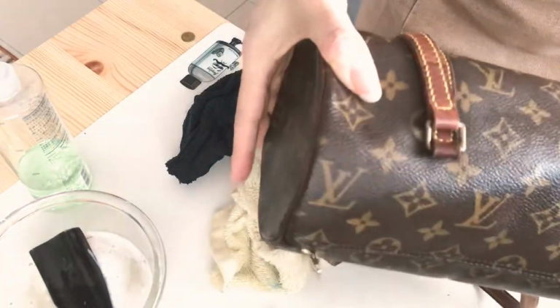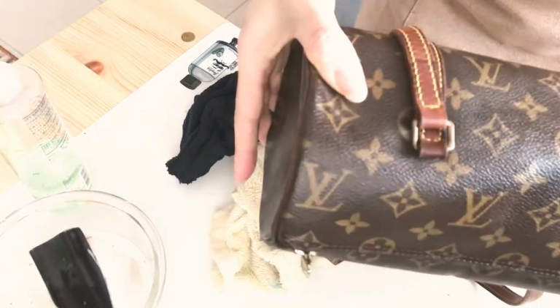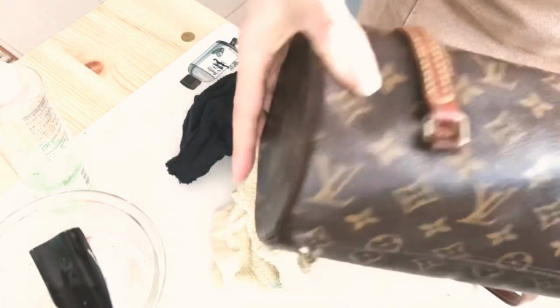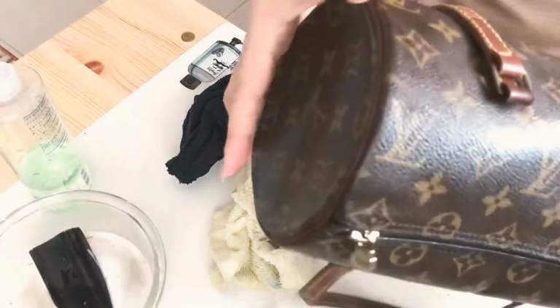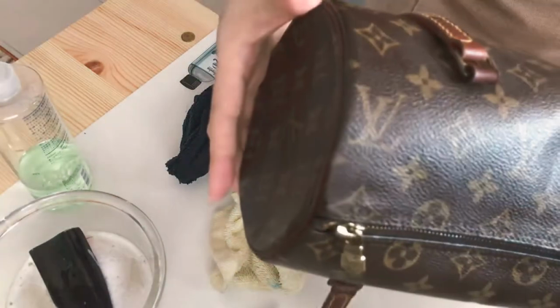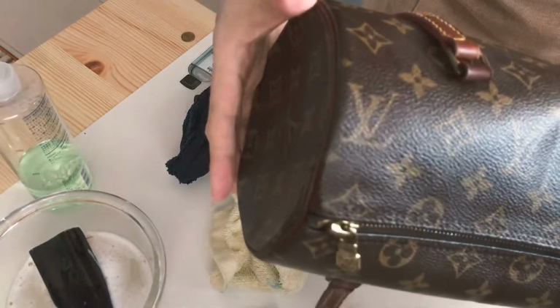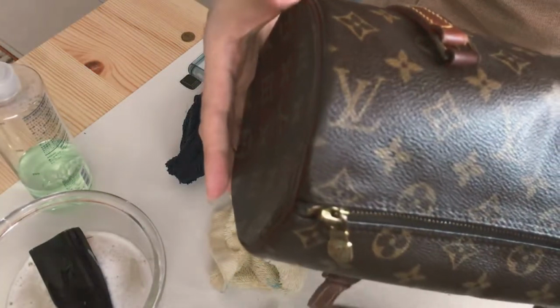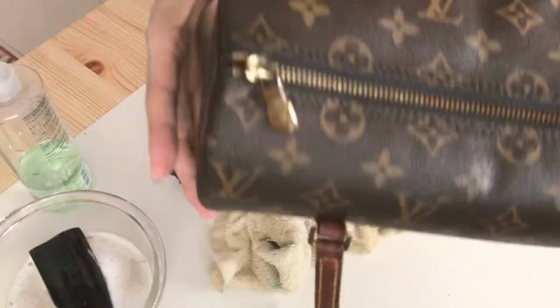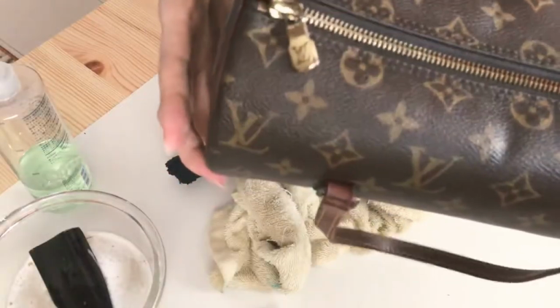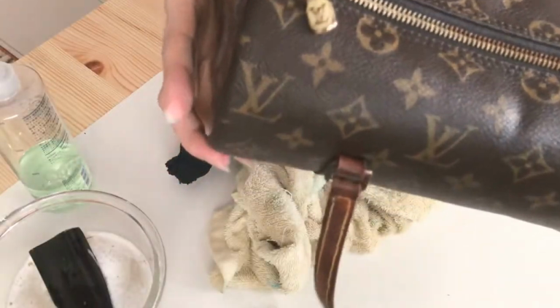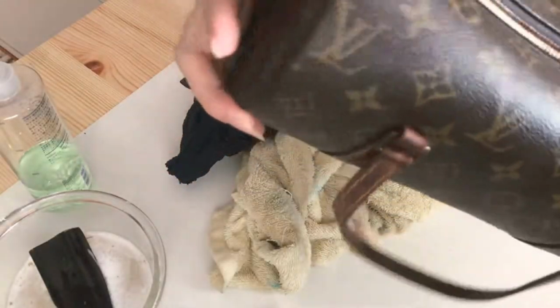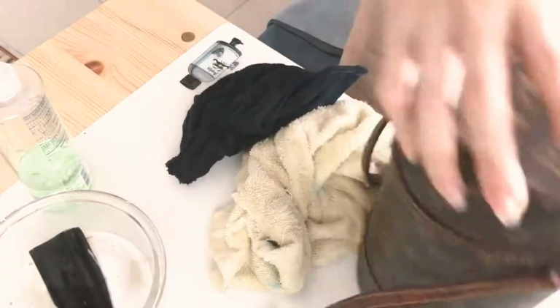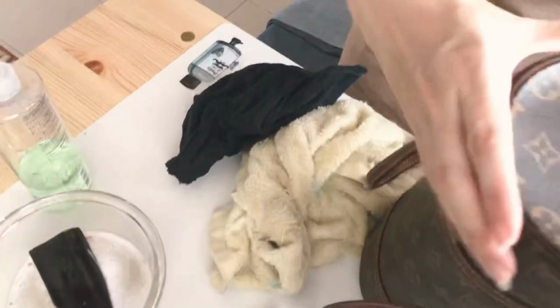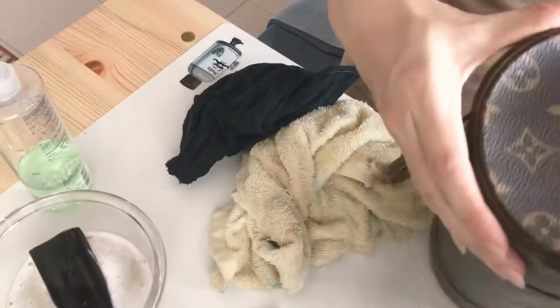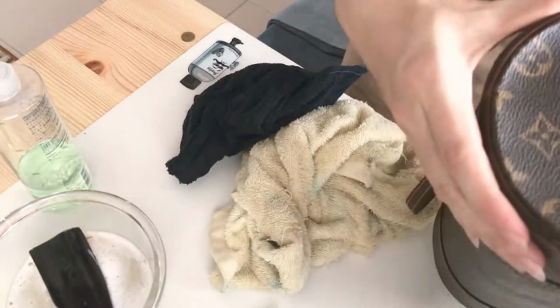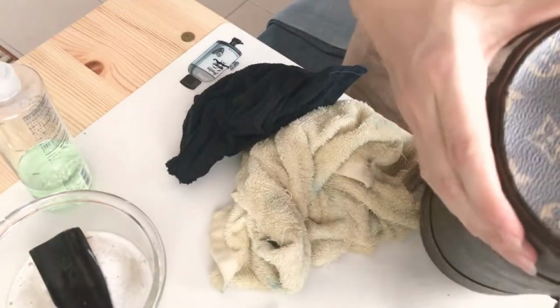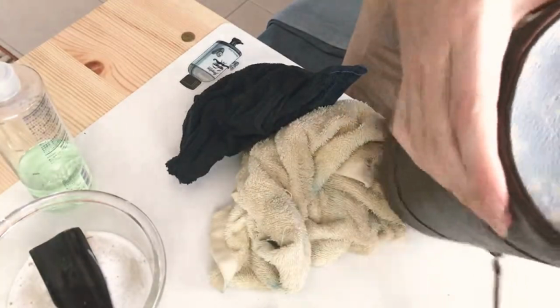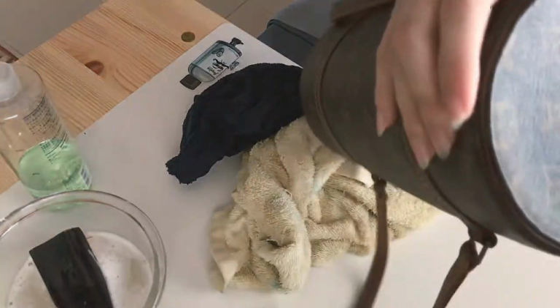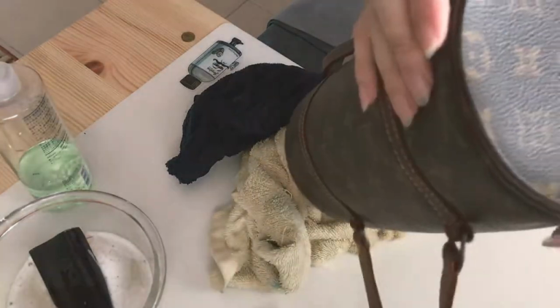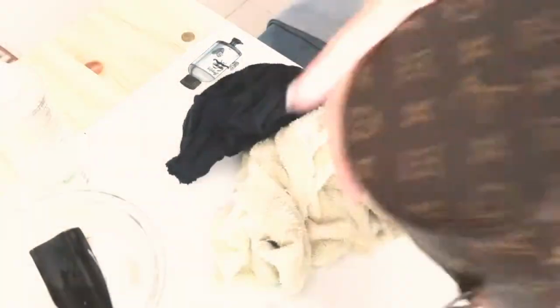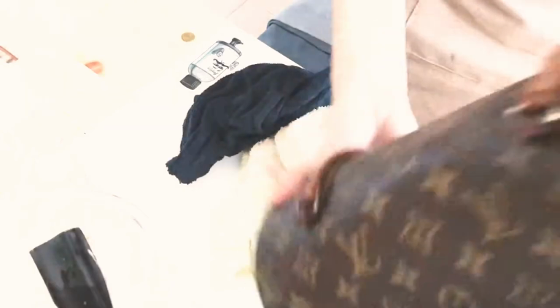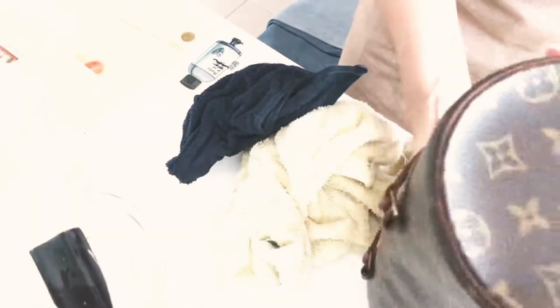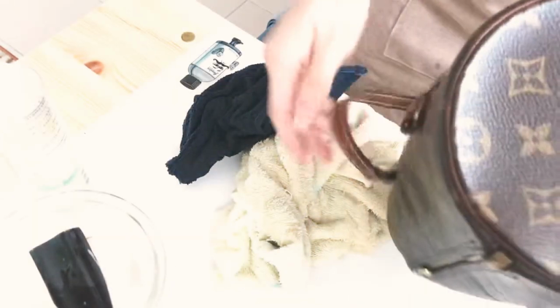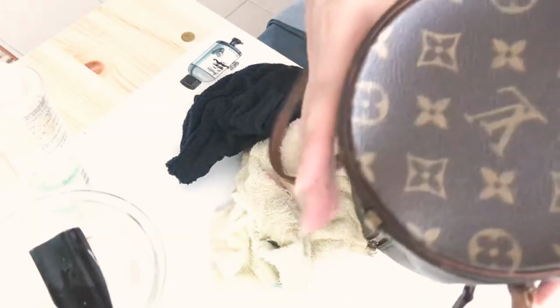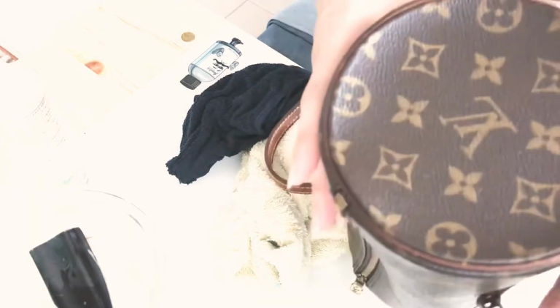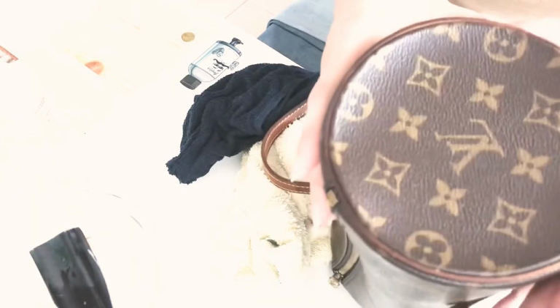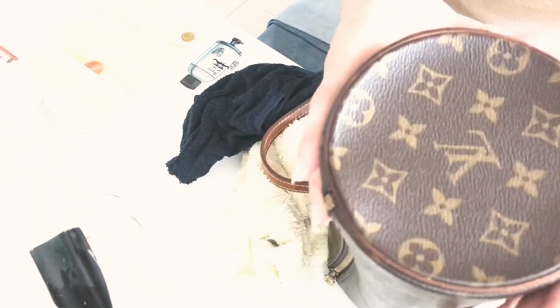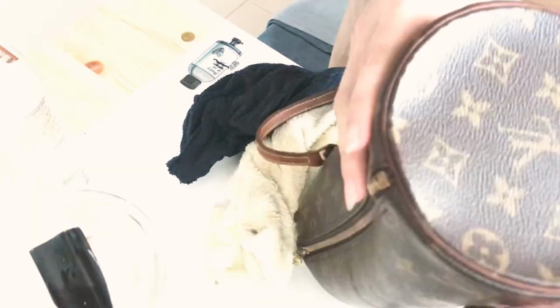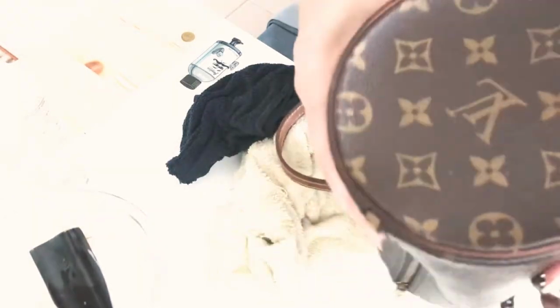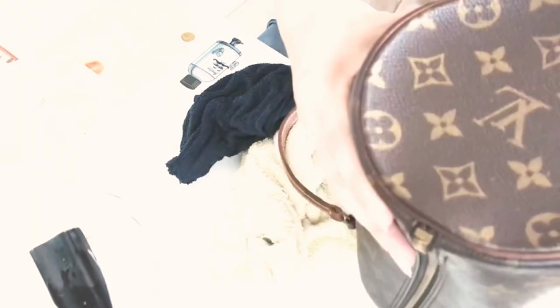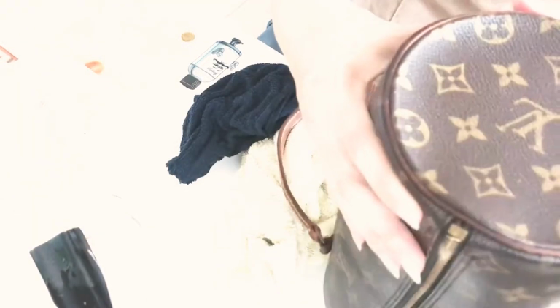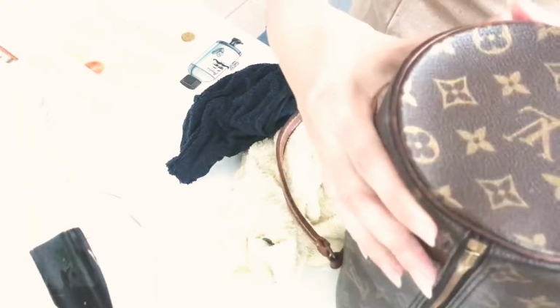I was so excited to see the Bite Beauty Multi Sticks in store — so many people recommended them and they were not wrong. I loved them so much I went back and got two more the next day. I grabbed Brioche, Cashew, Almond, and Cerise and a proper review video will be coming soon.